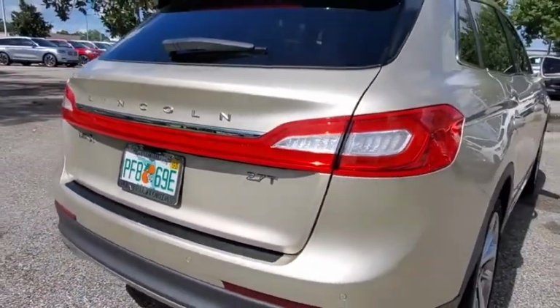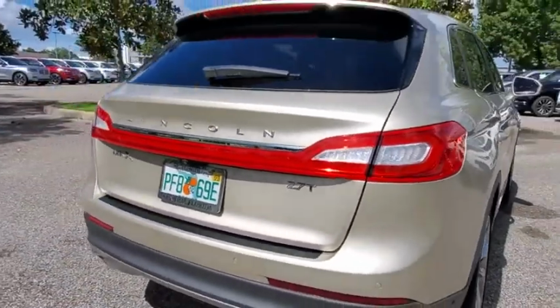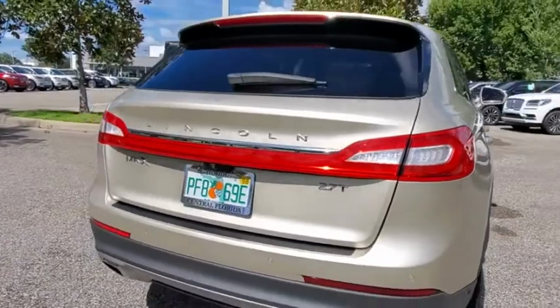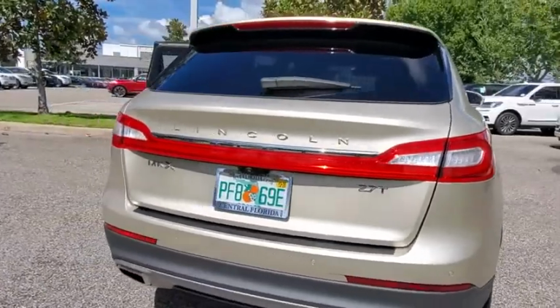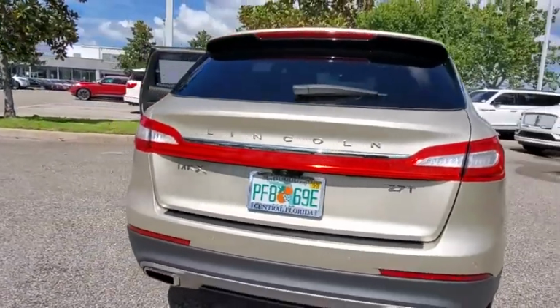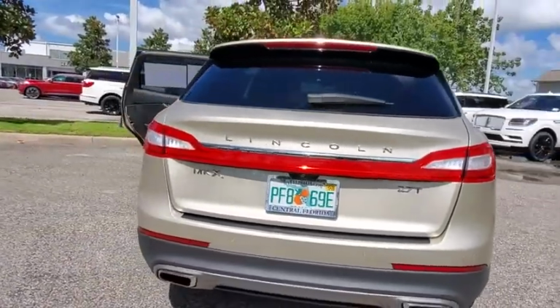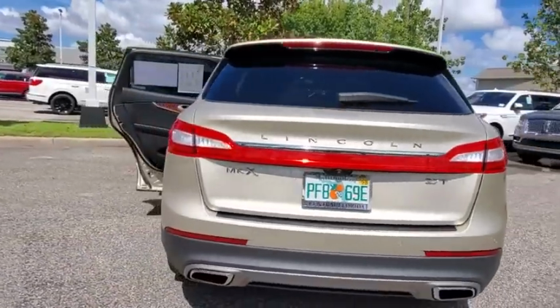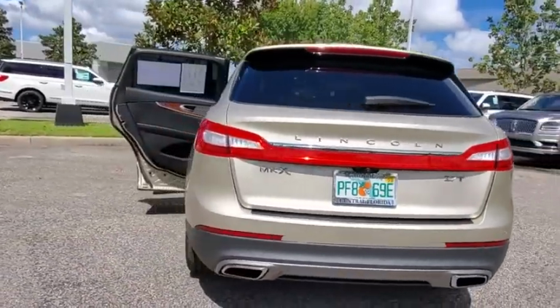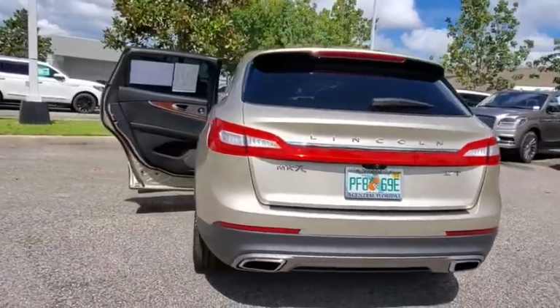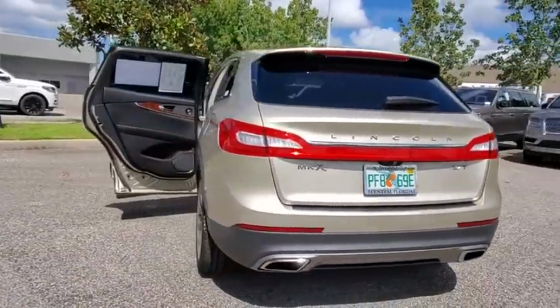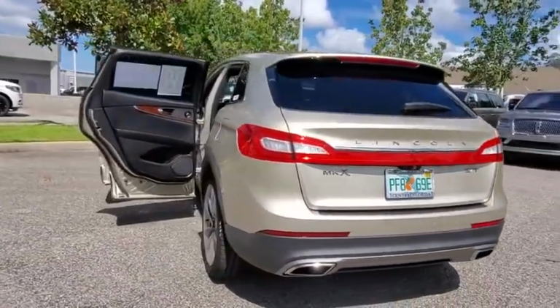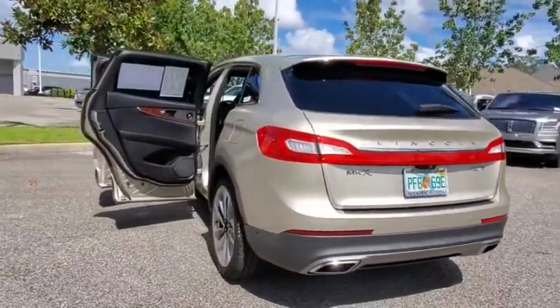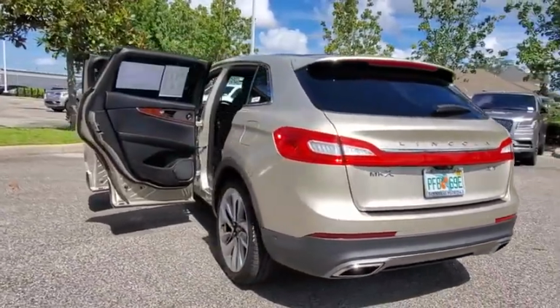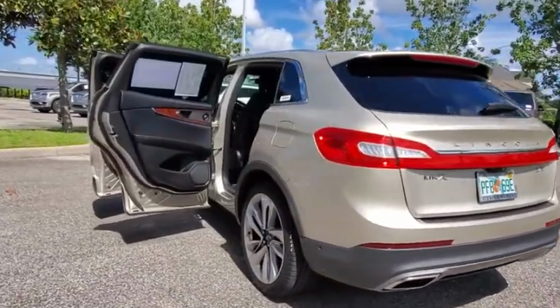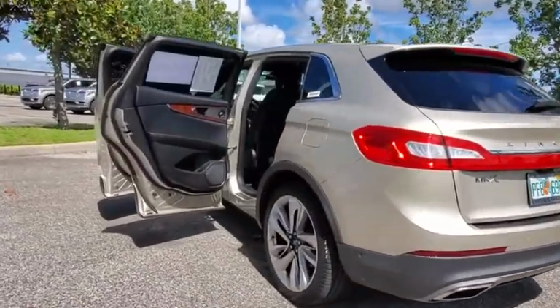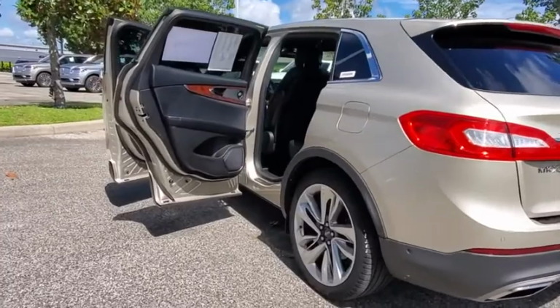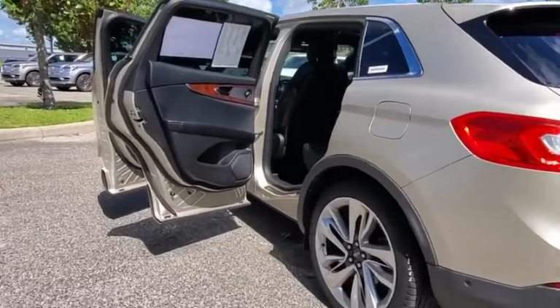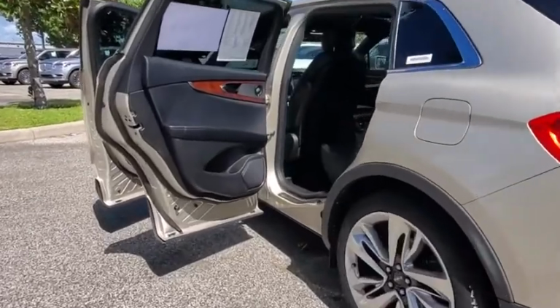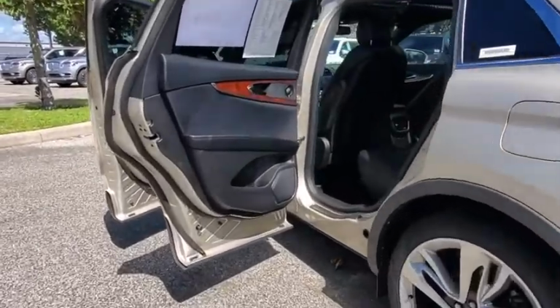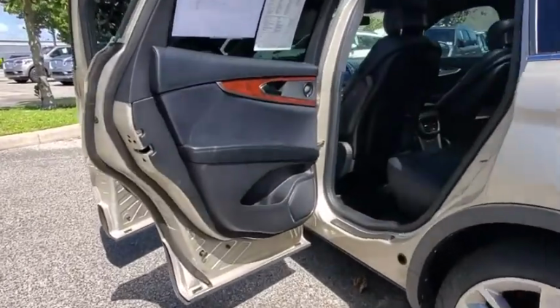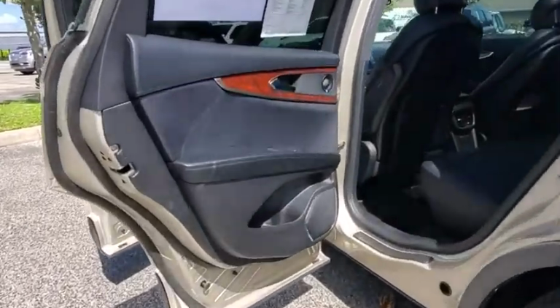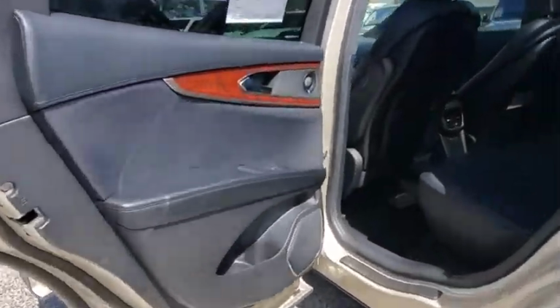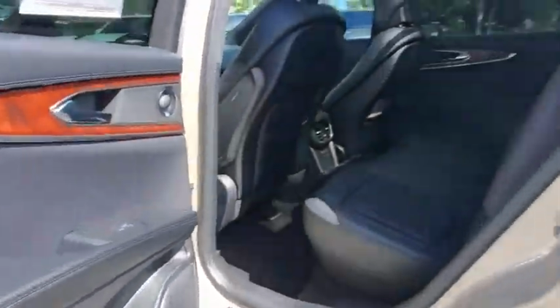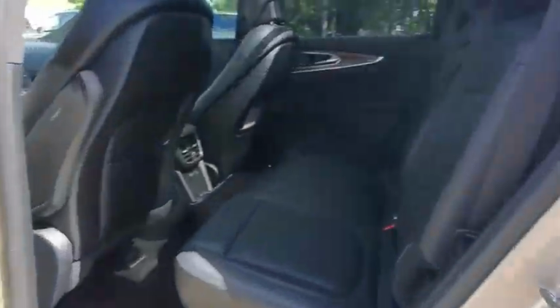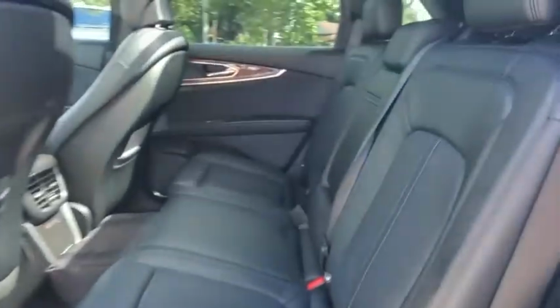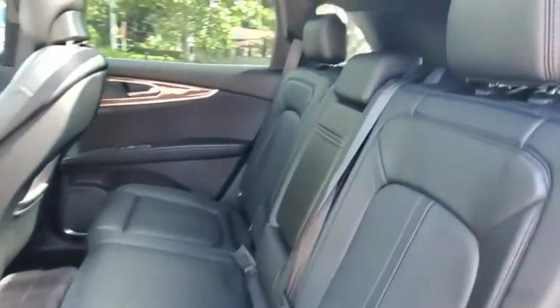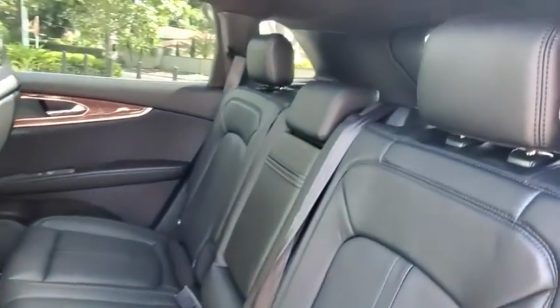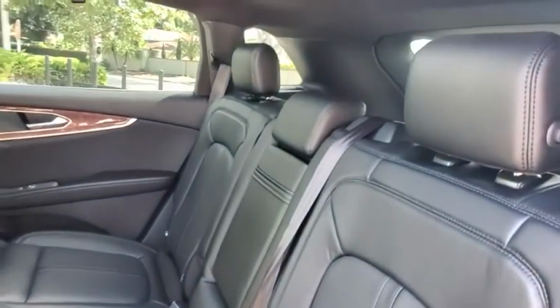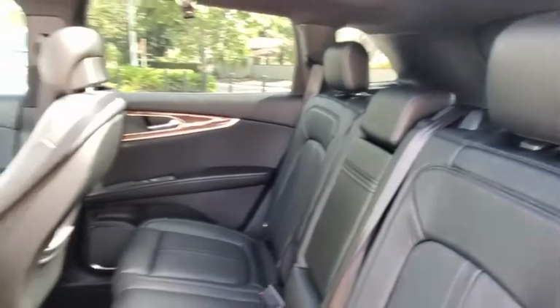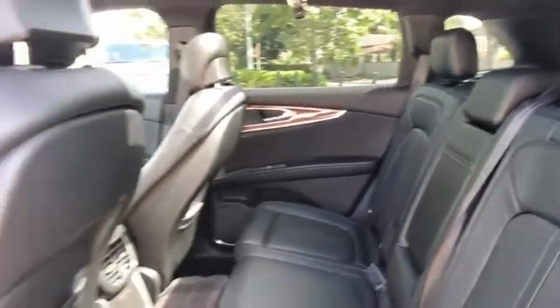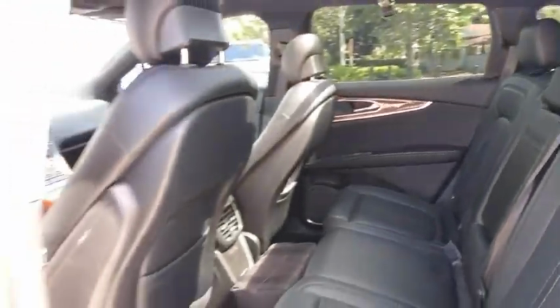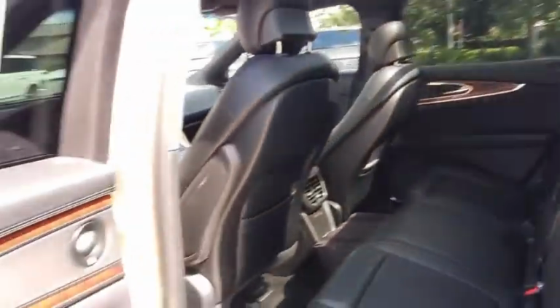This vehicle has less than 6,000 miles. Here are some of this vehicle's great options: backup camera, keyless entry, power passenger seat, steering wheel audio controls, power liftgate, navigation system.